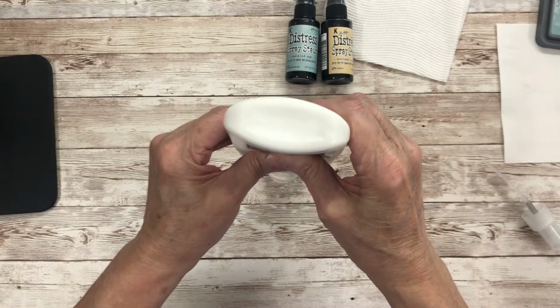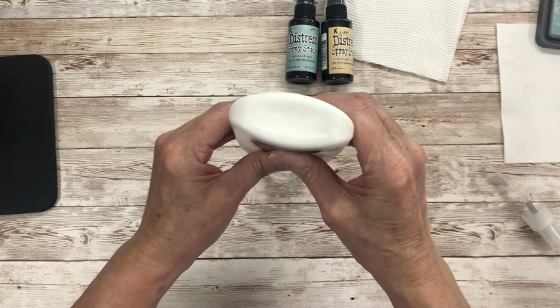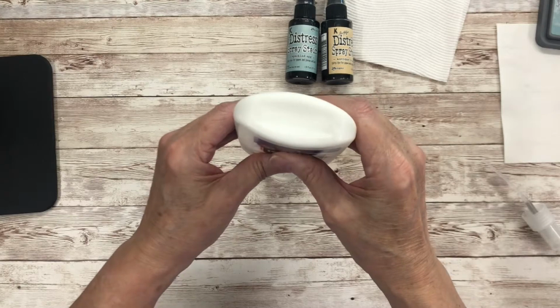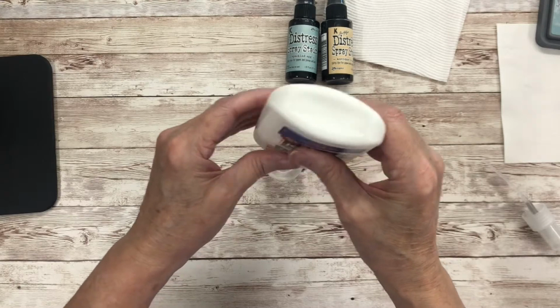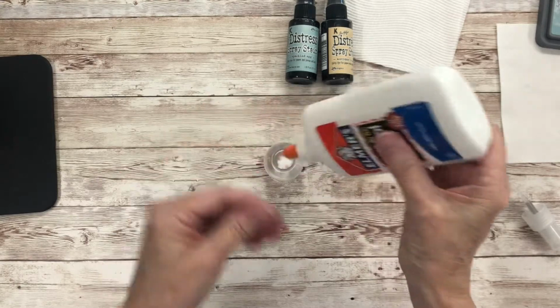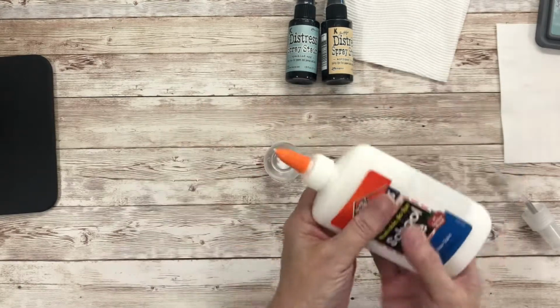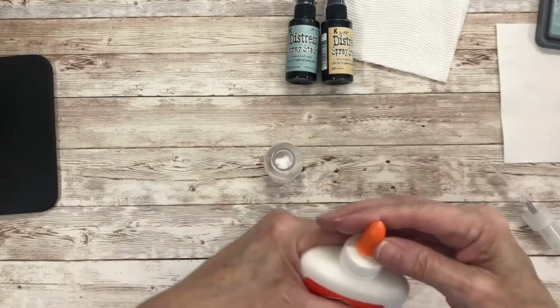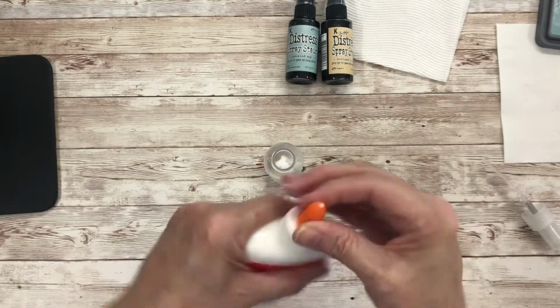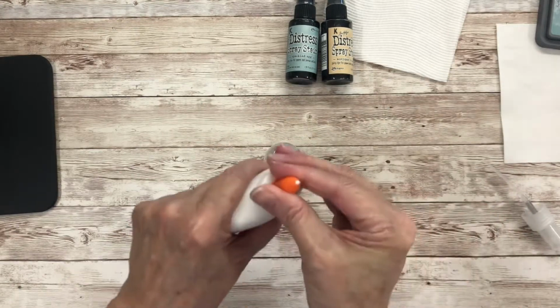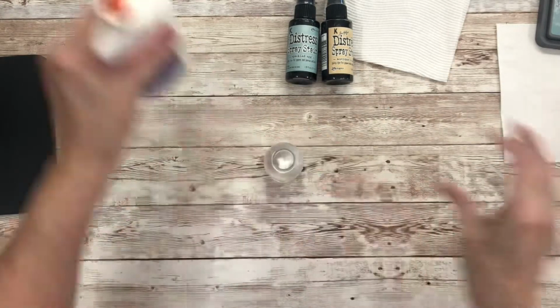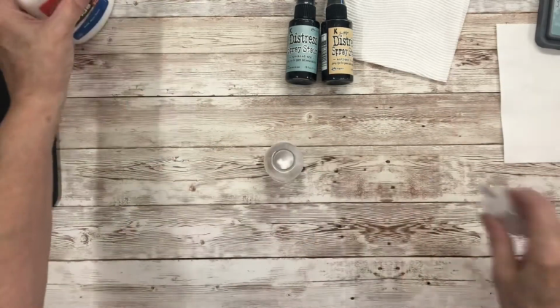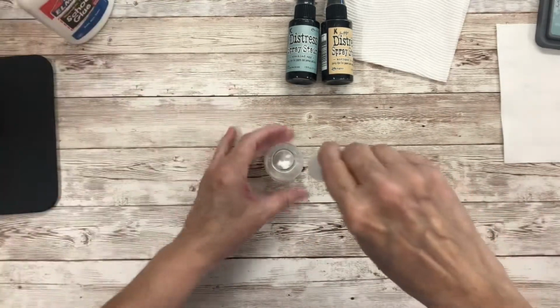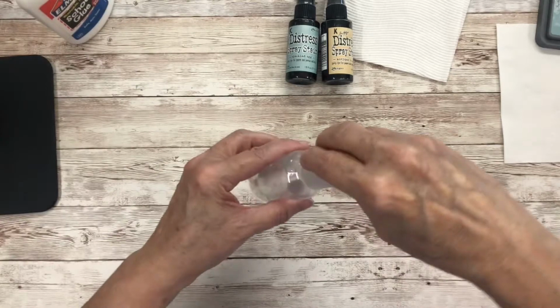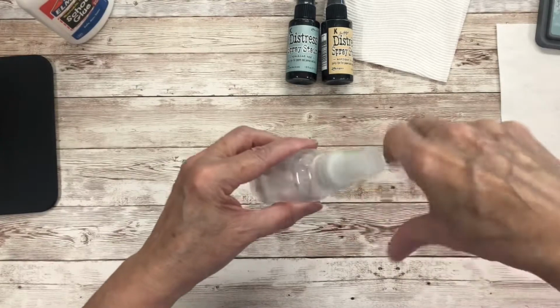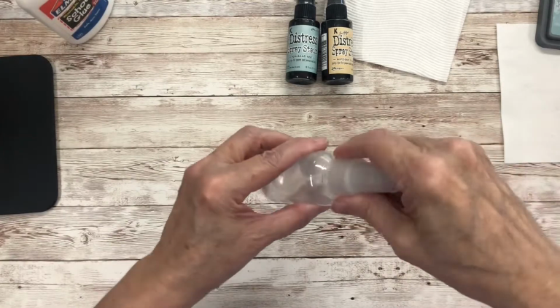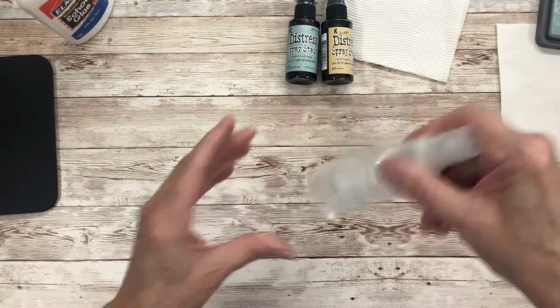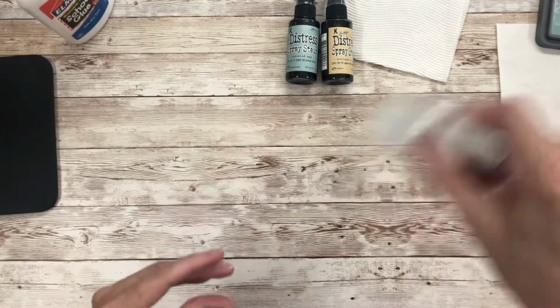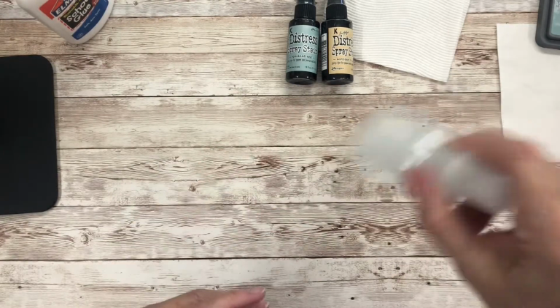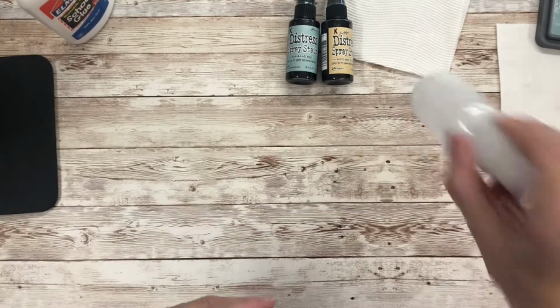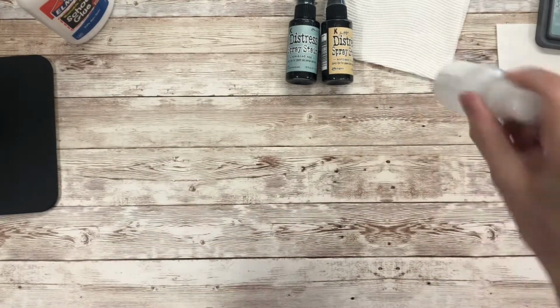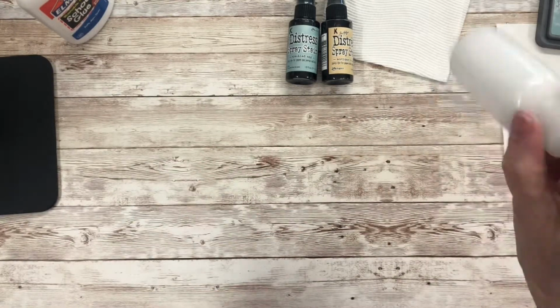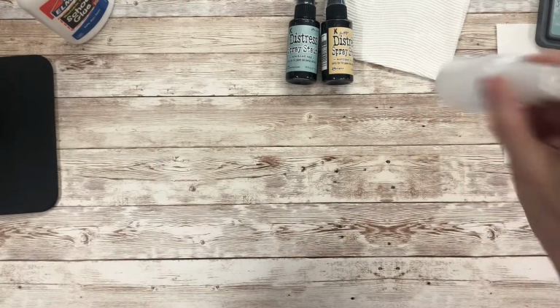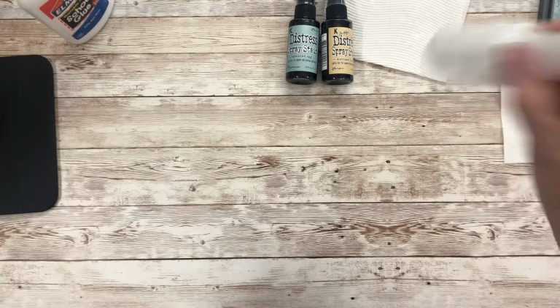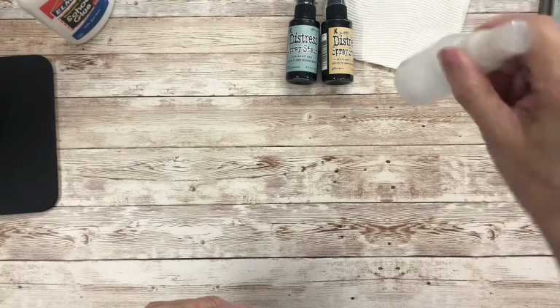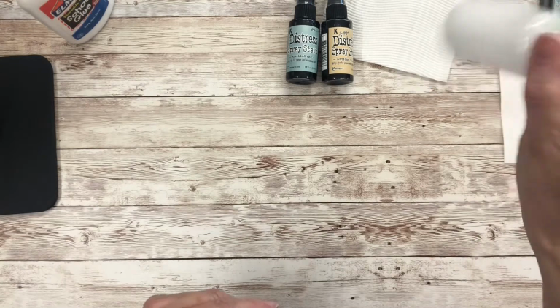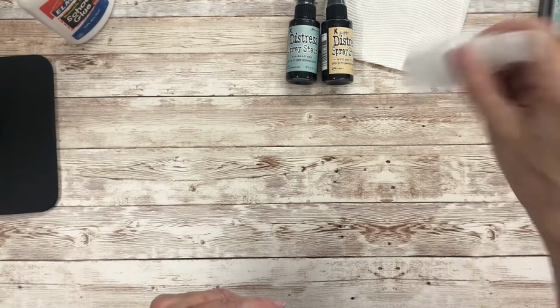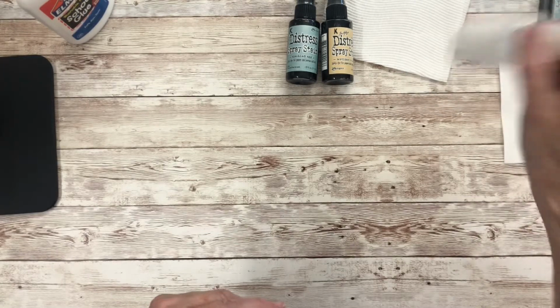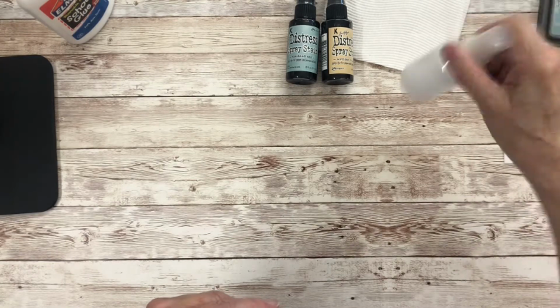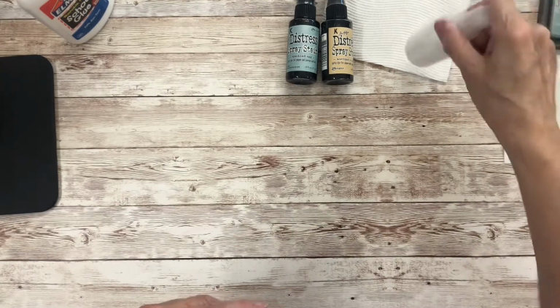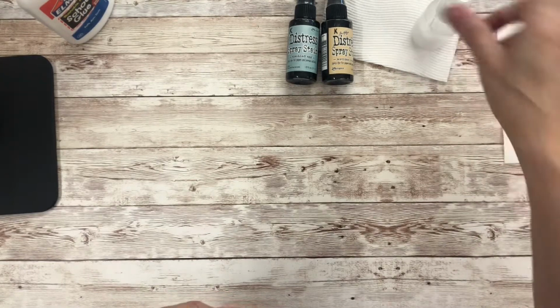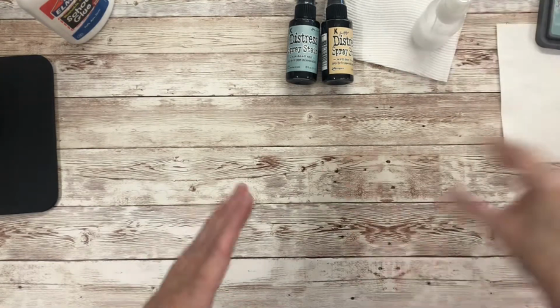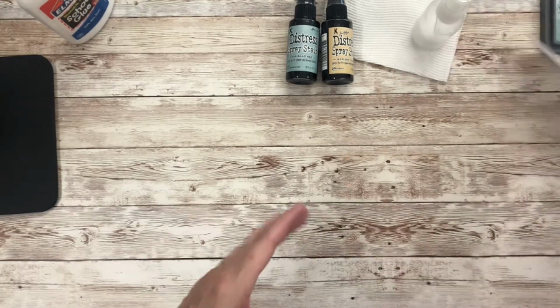I would say it's probably about half a teaspoon that you squirt in, and it's just plain water. Give it a shake. All this does is when you spray the serviette with it, it helps to bind it together.